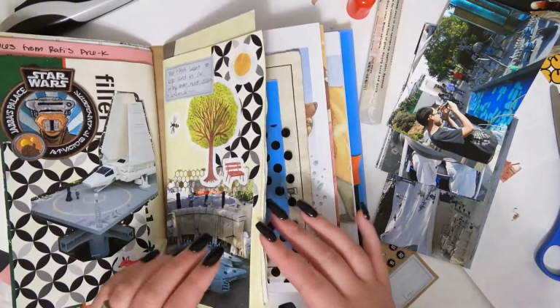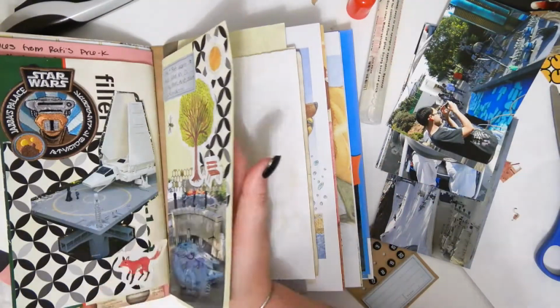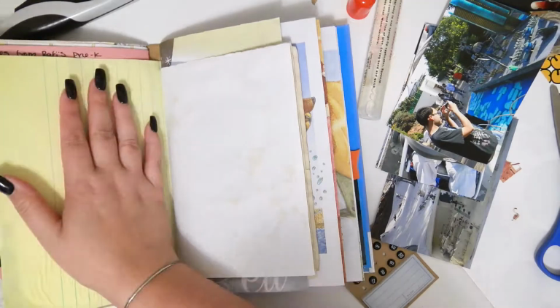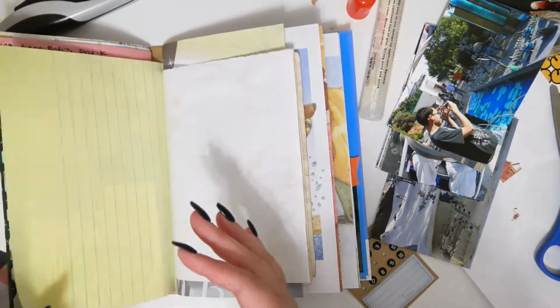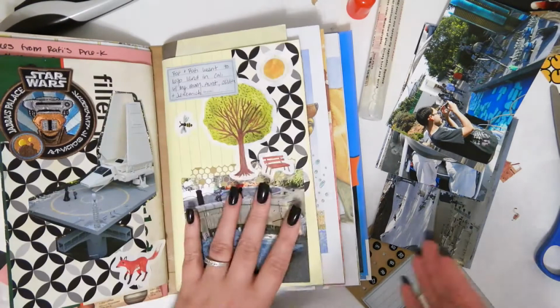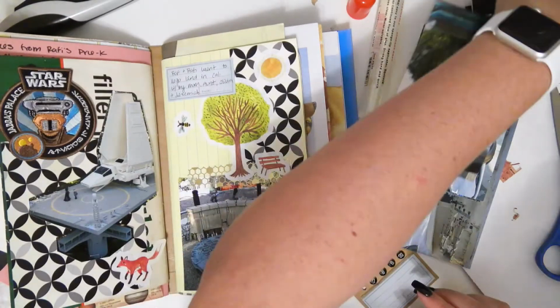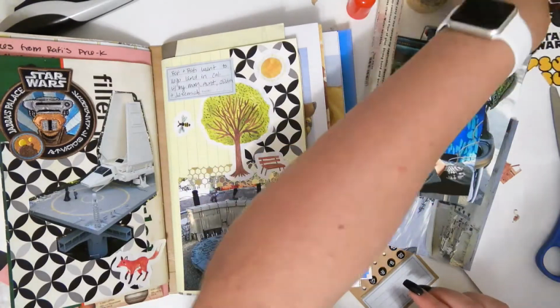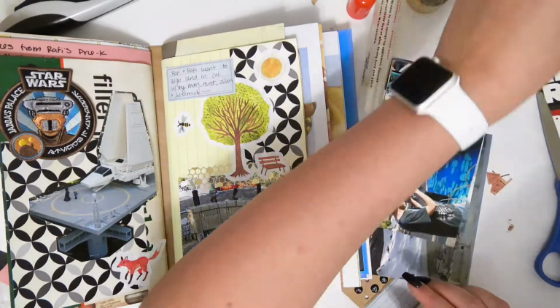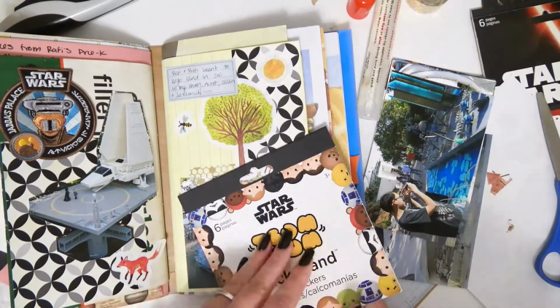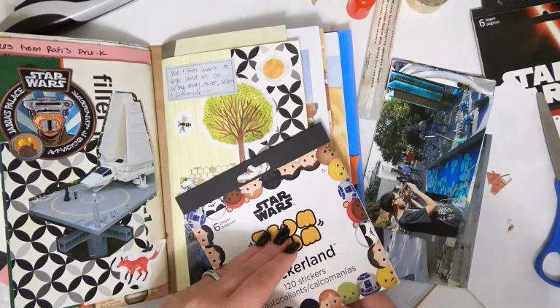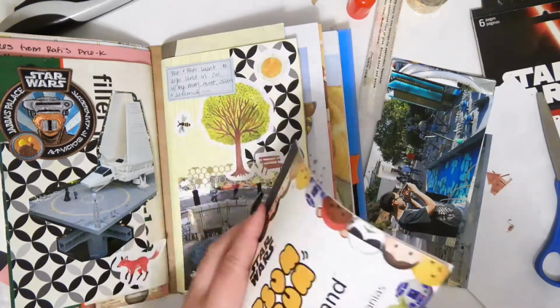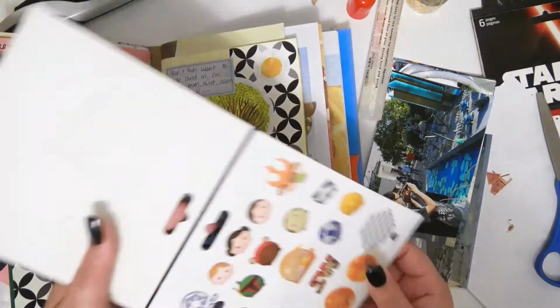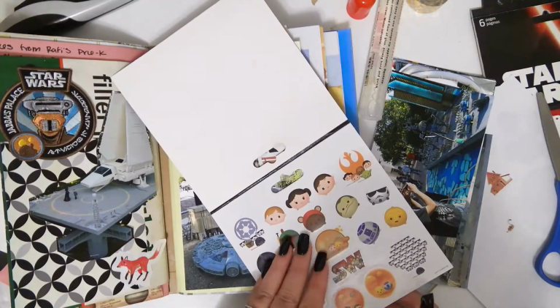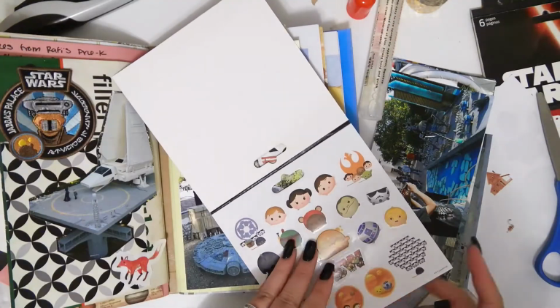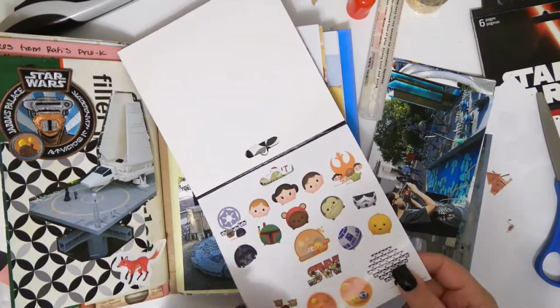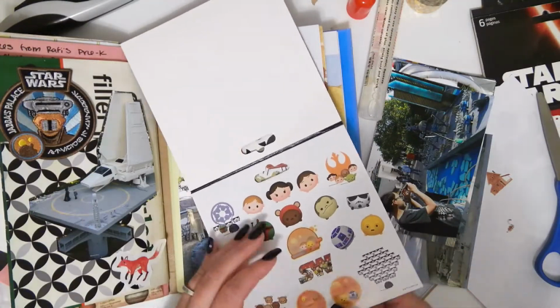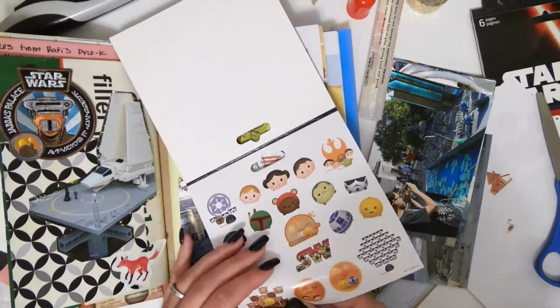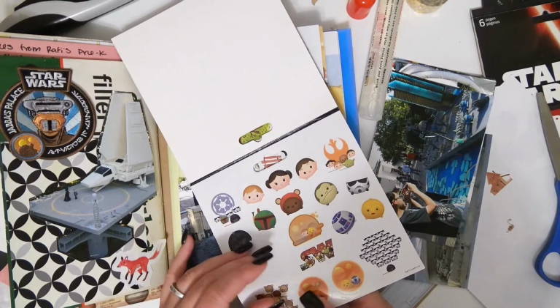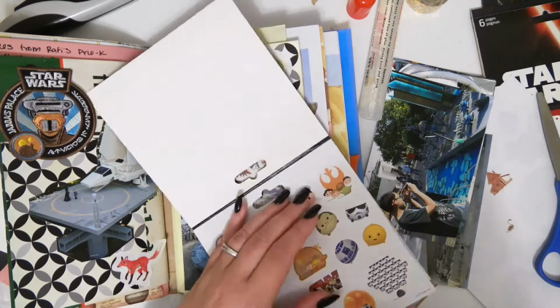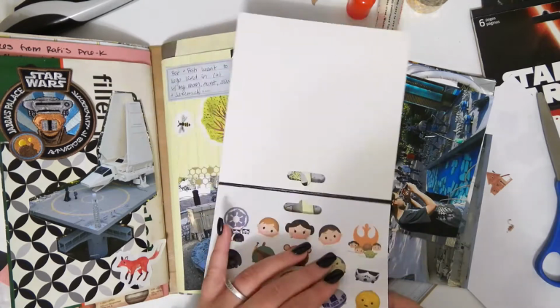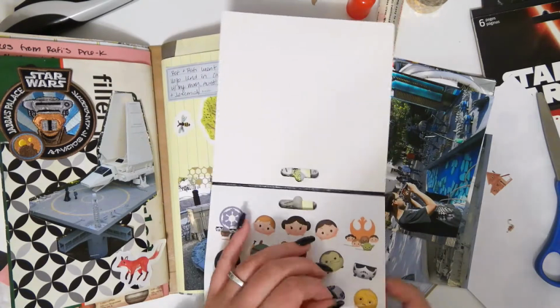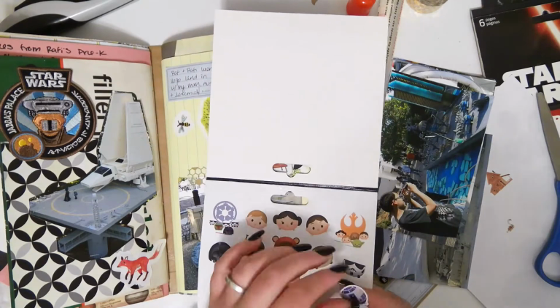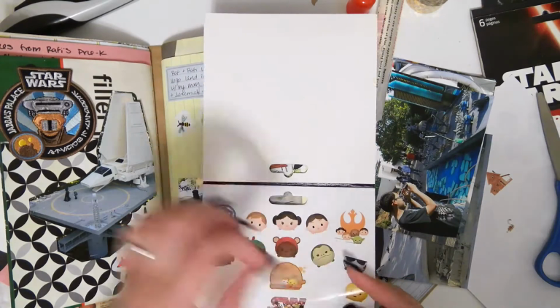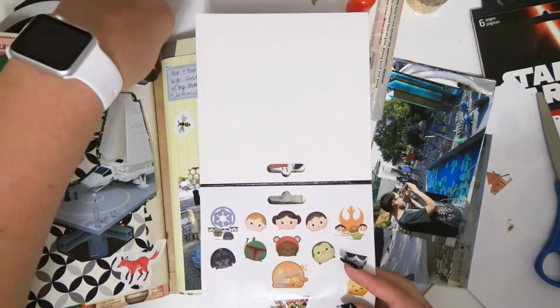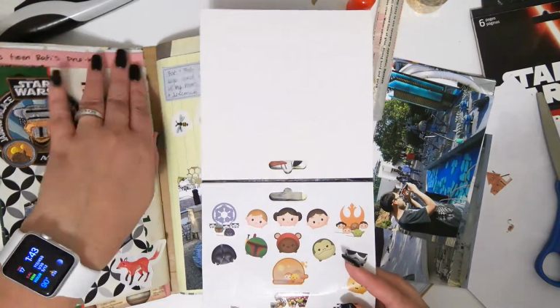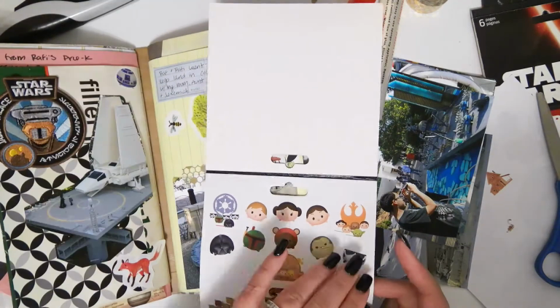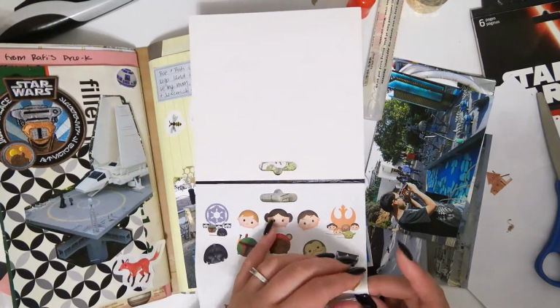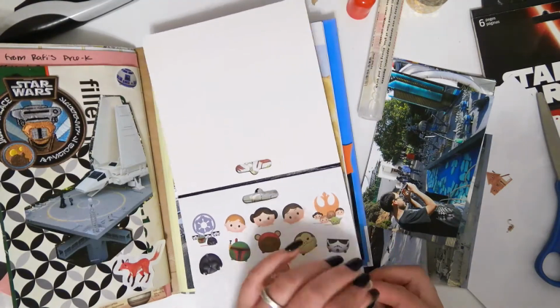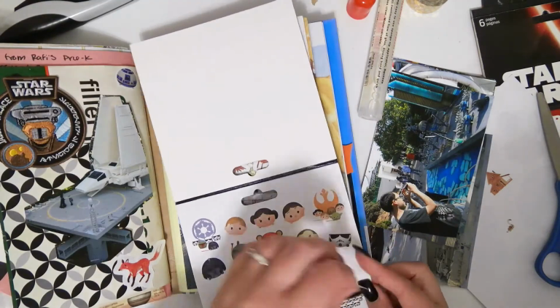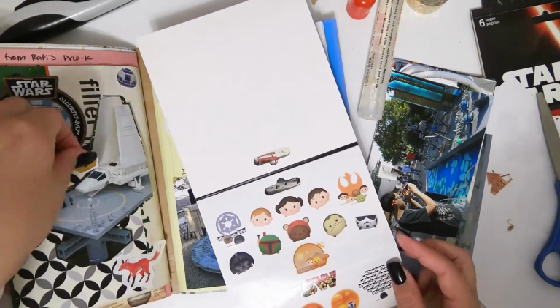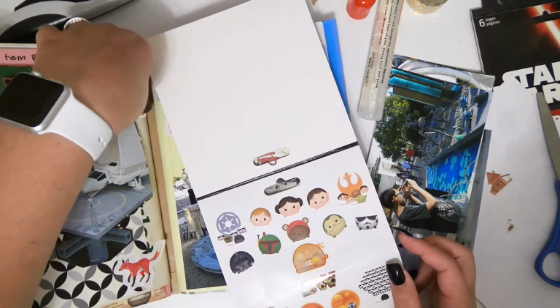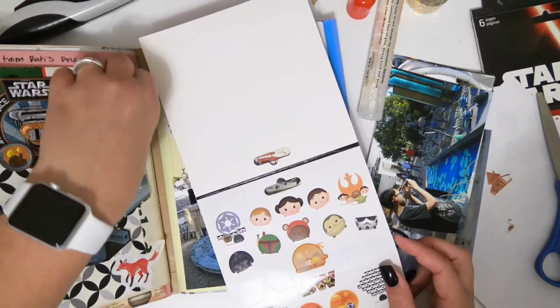And then I have some little Star Wars Tsum Tsum stickers. I just stick a whole bunch of them around — they're so cute.